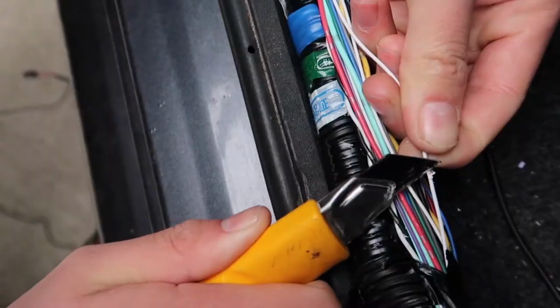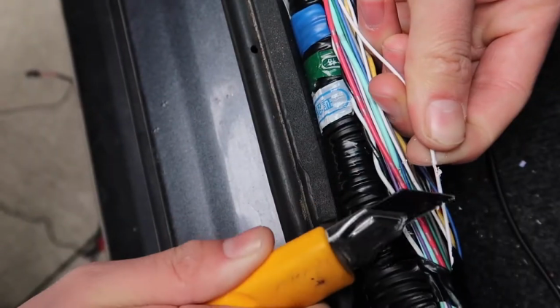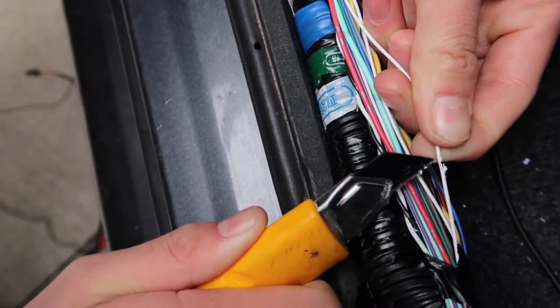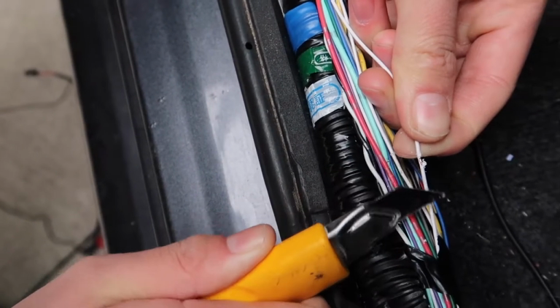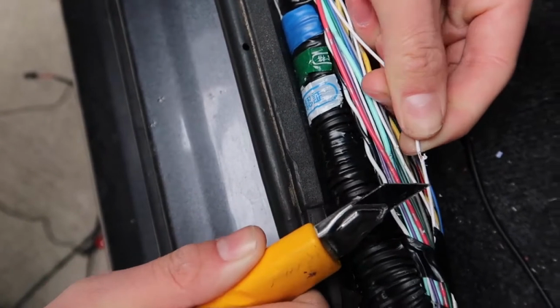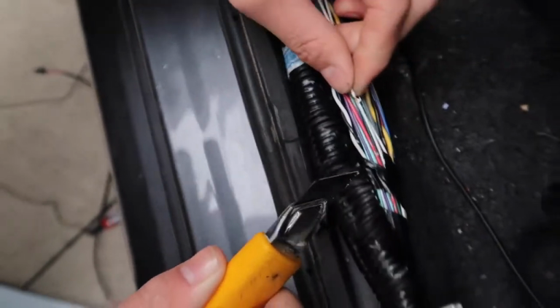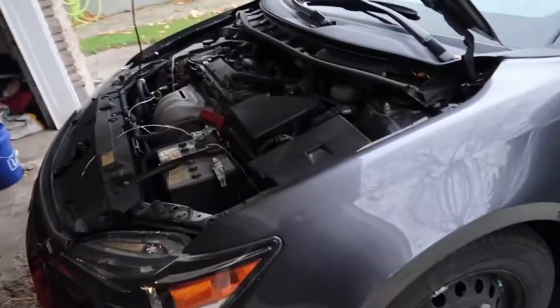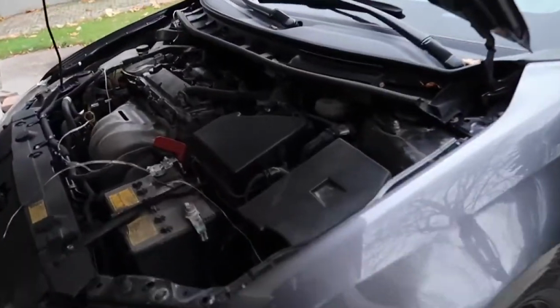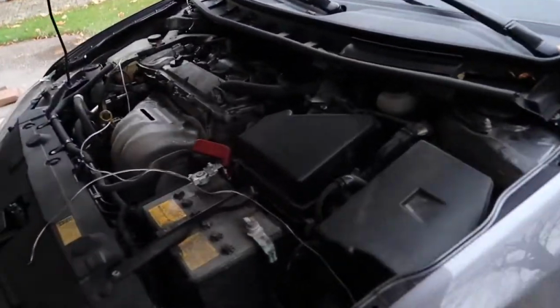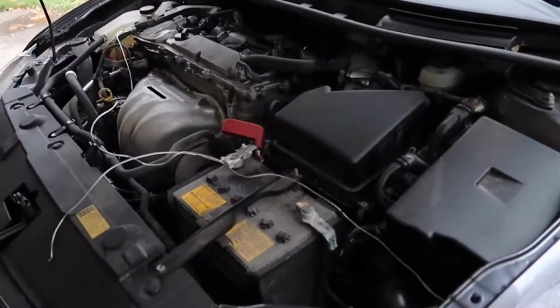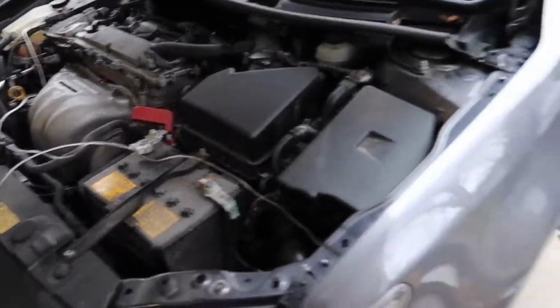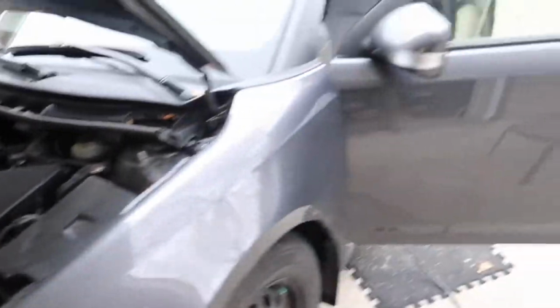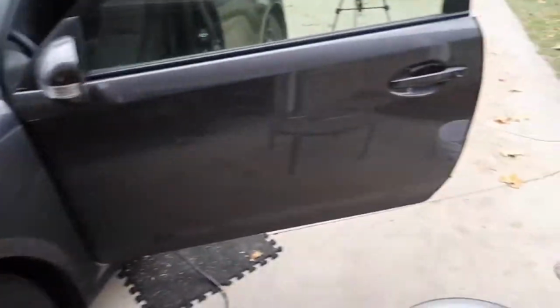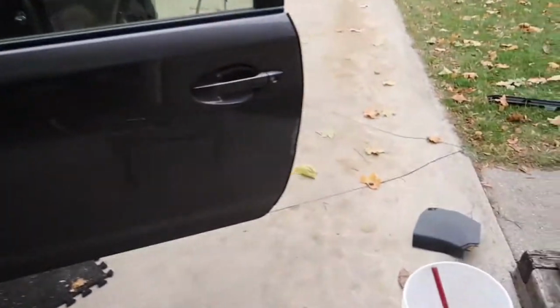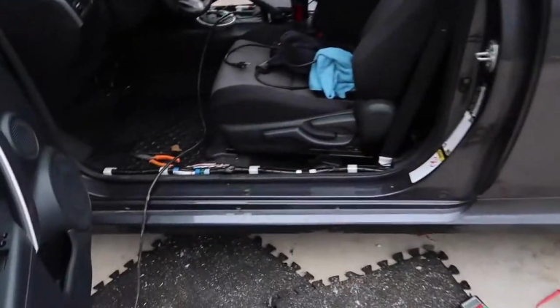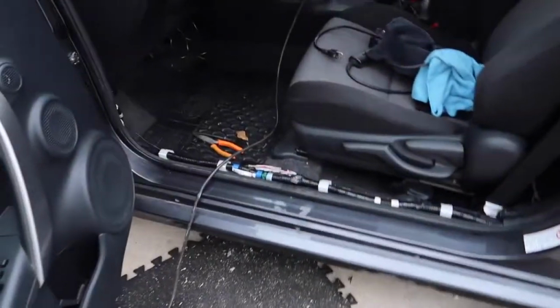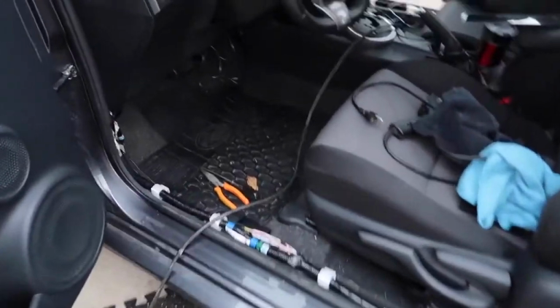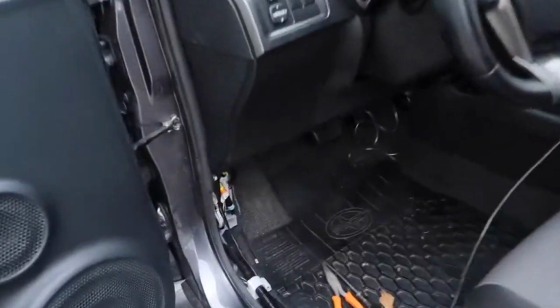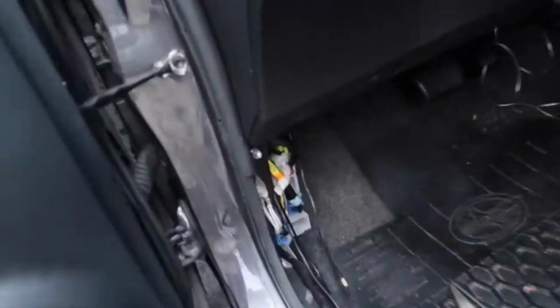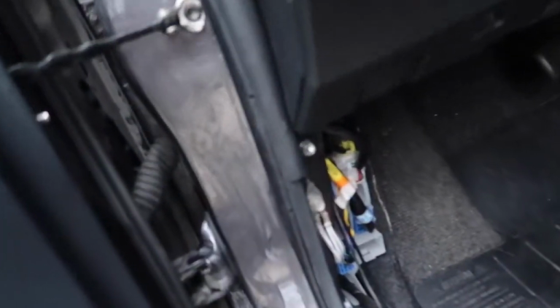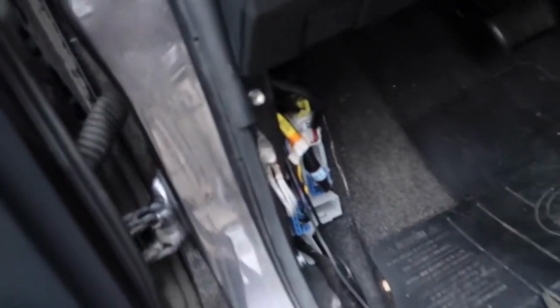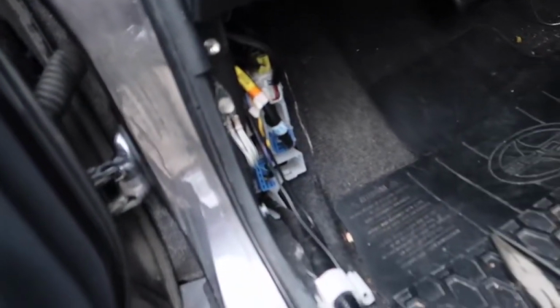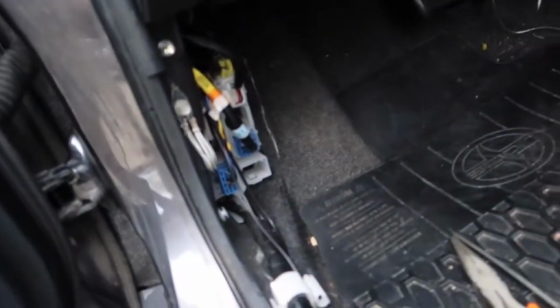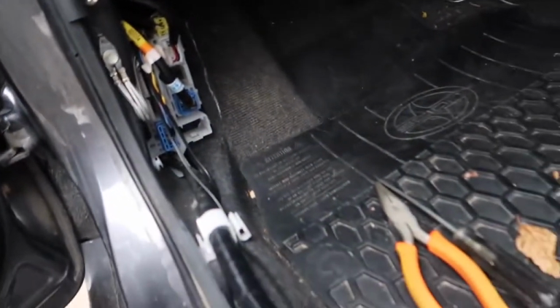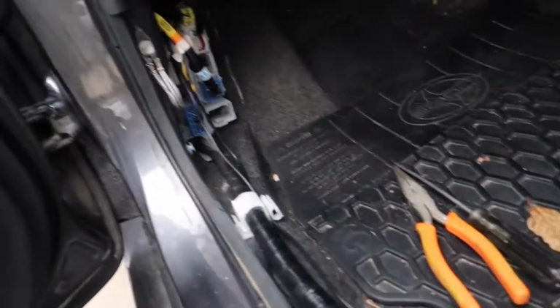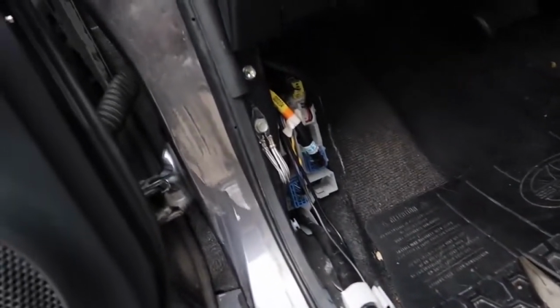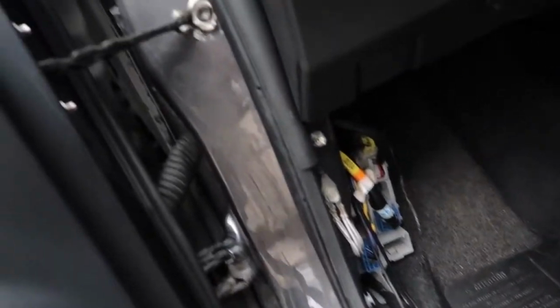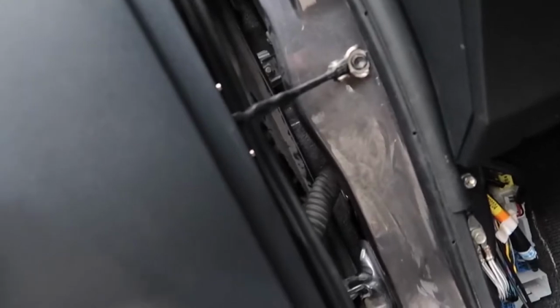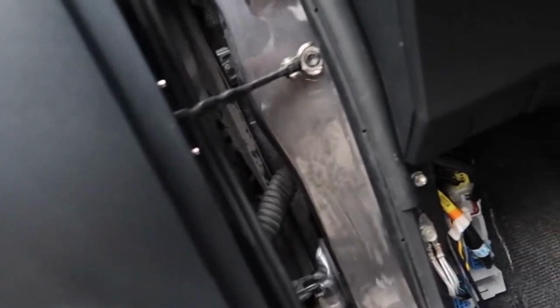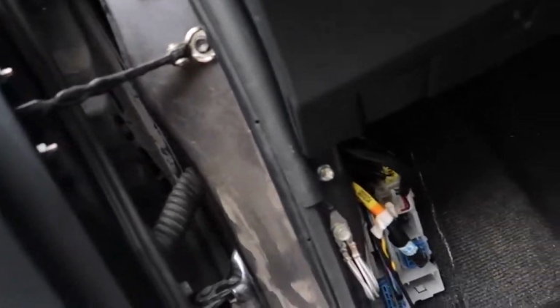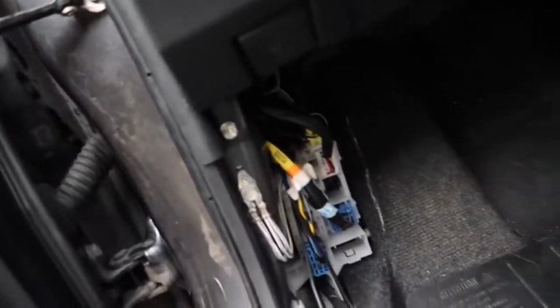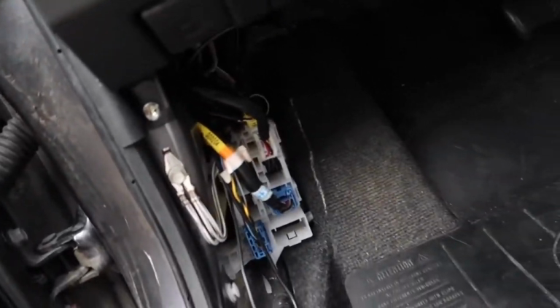Step 4: Strip the wire. In this instance, there's not a positive wire strong enough to provide energy for the door sill, so we easily made our own by attaching a wire to the positive at the battery, then running it to both sides of the car.